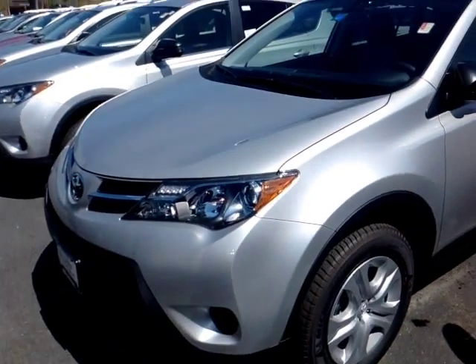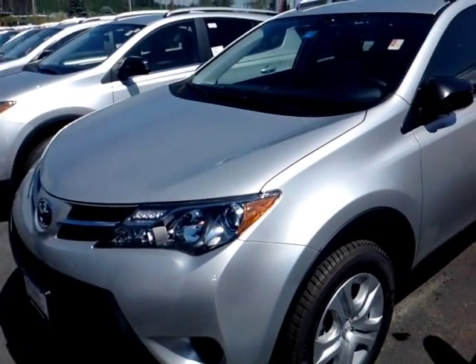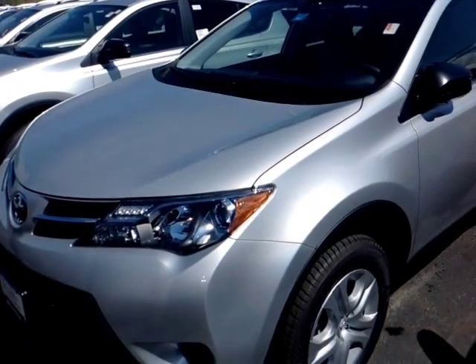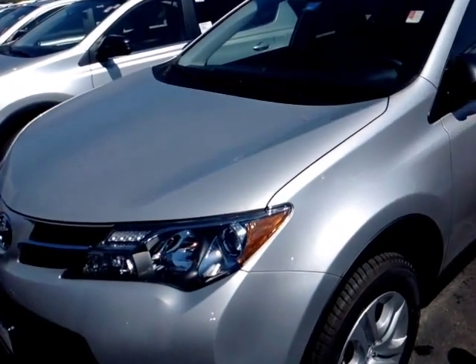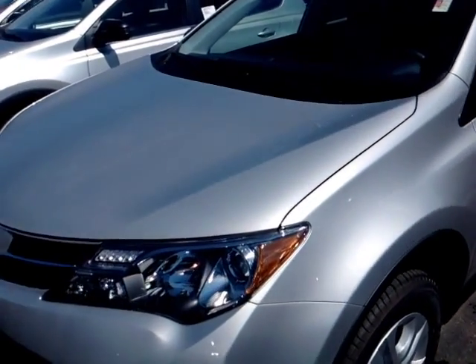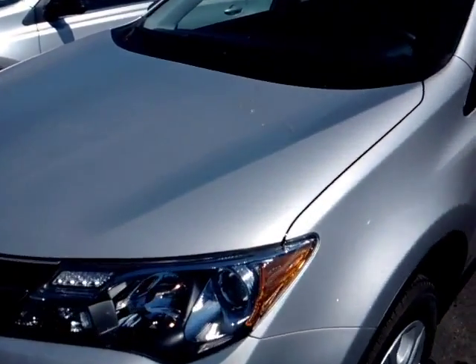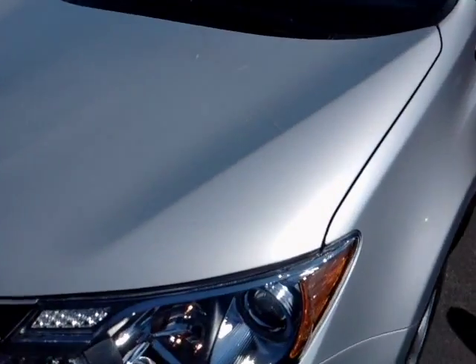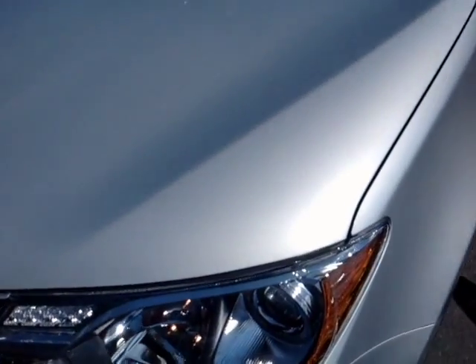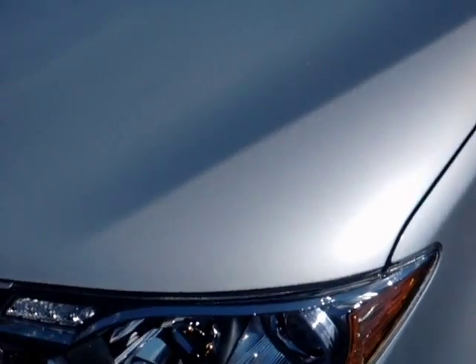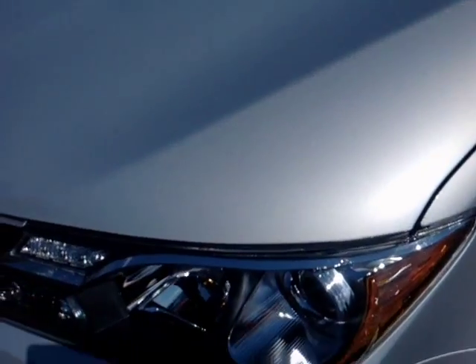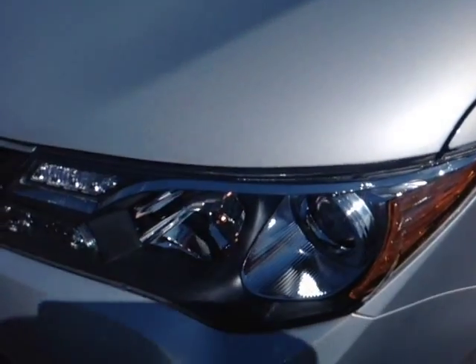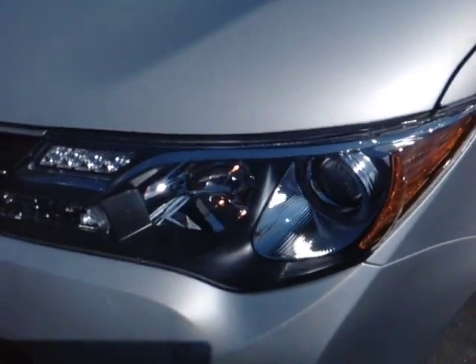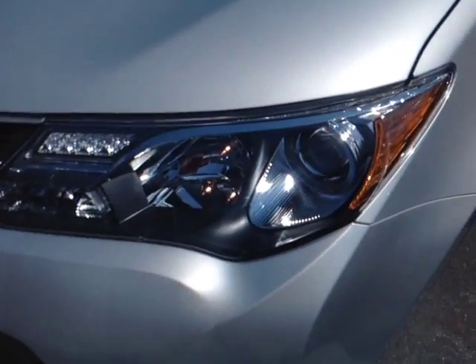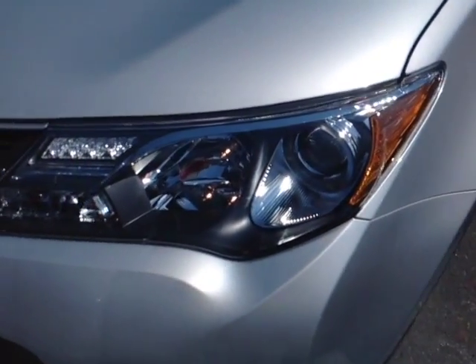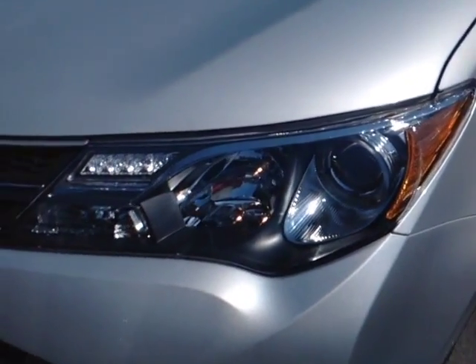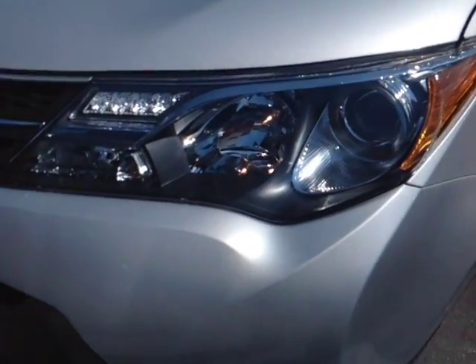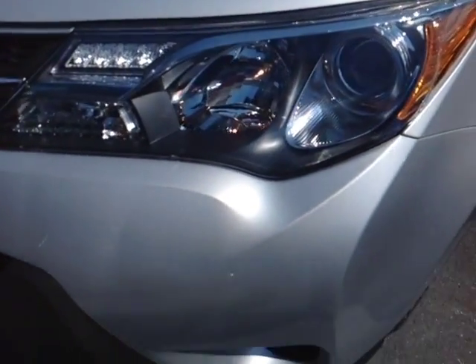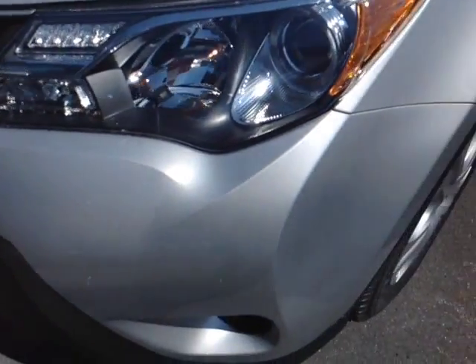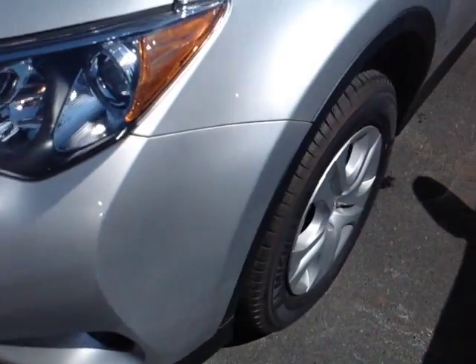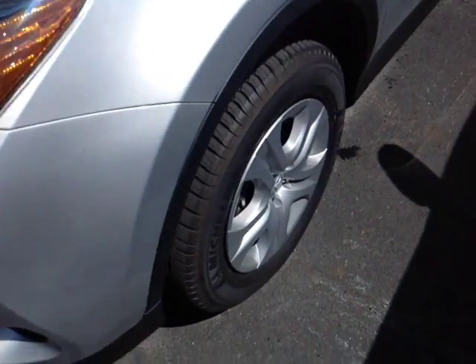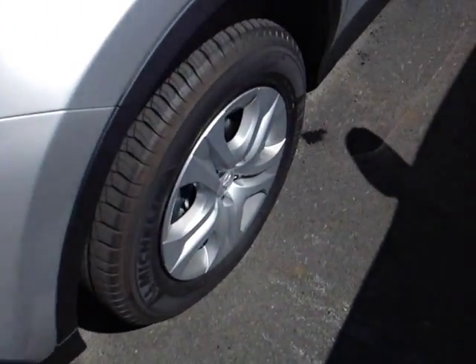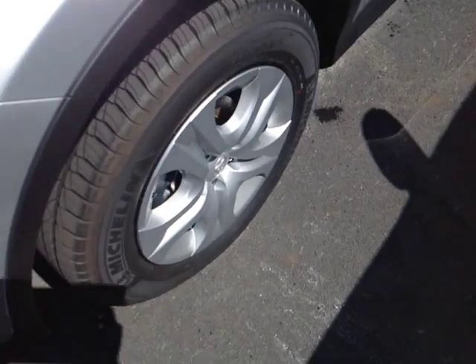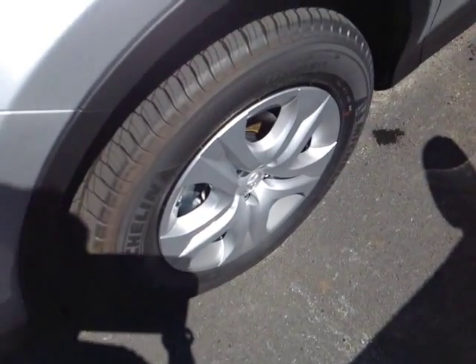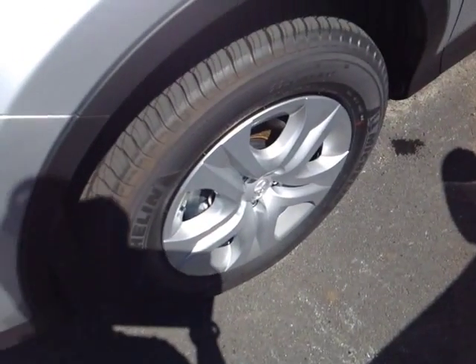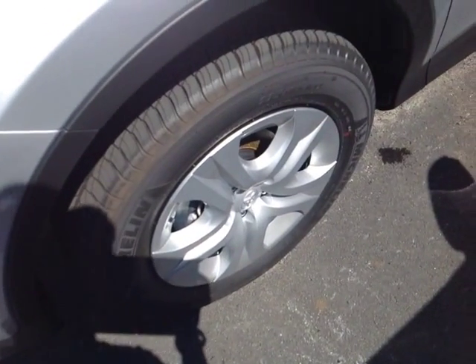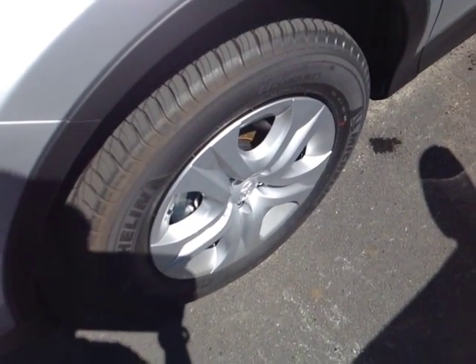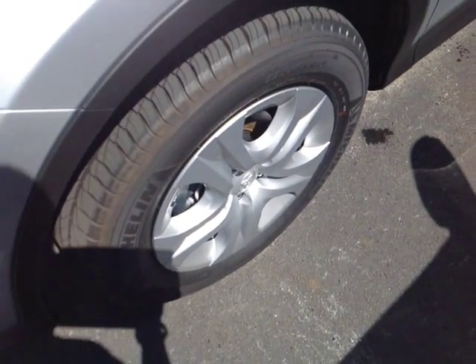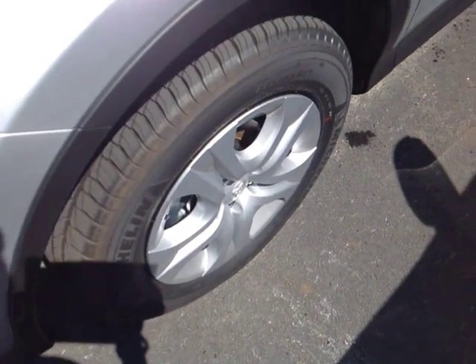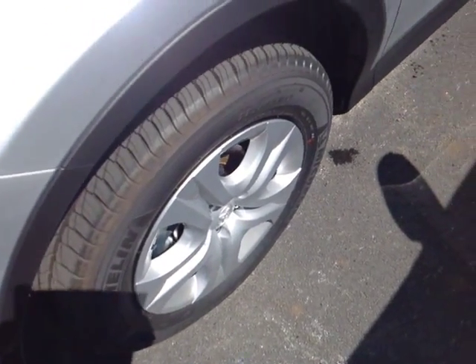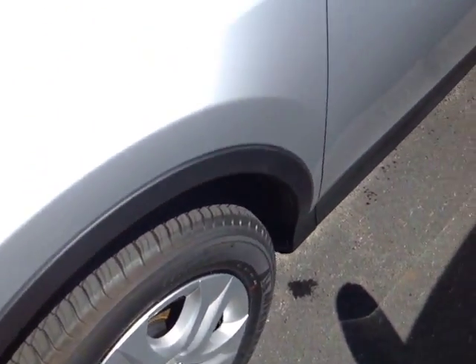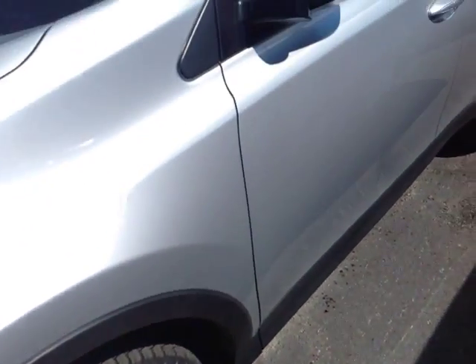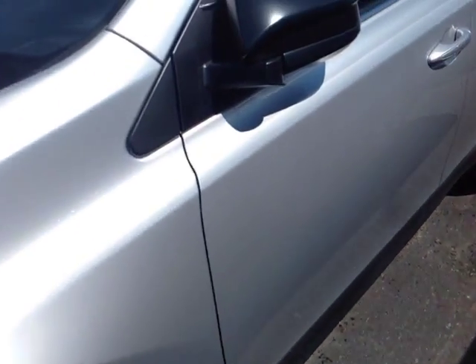Brand new 2015 Toyota RAV4 in classic silver metallic. Got your halogen headlamps with projector beams there, 17-inch wheels, stylized wheel covers, and four-wheel disc brakes.